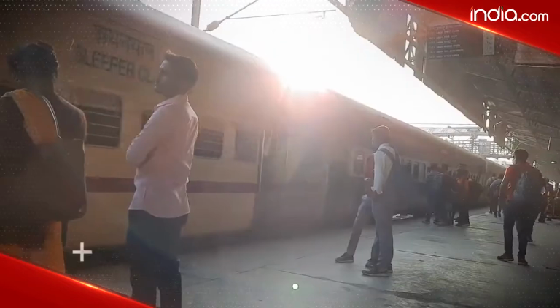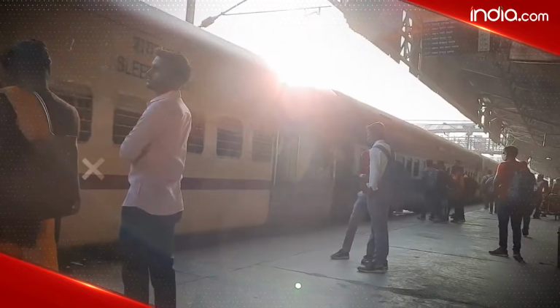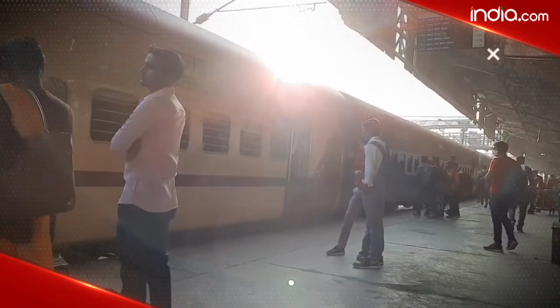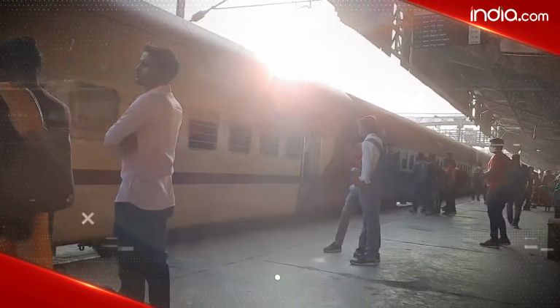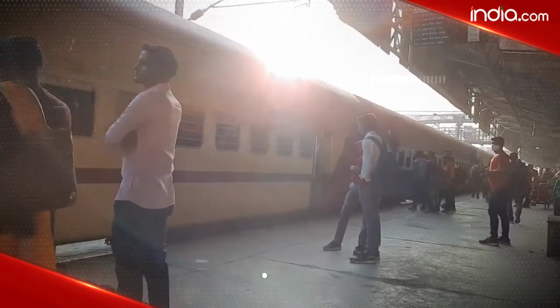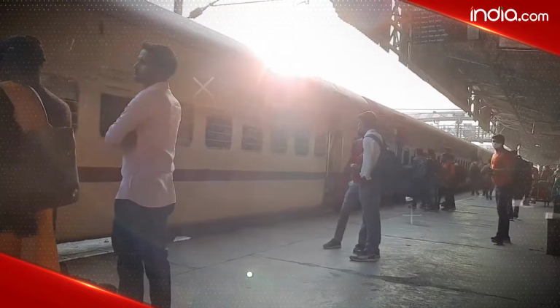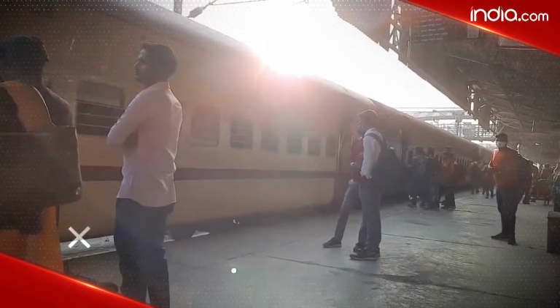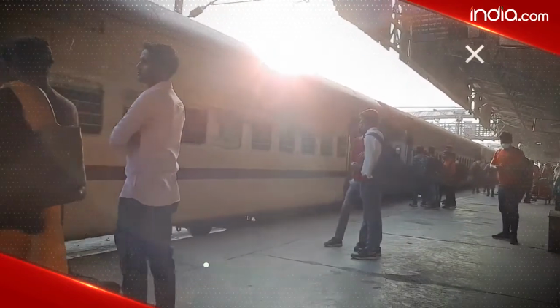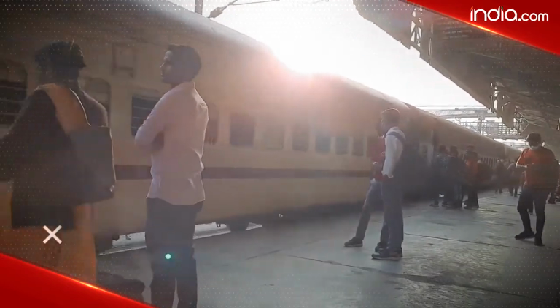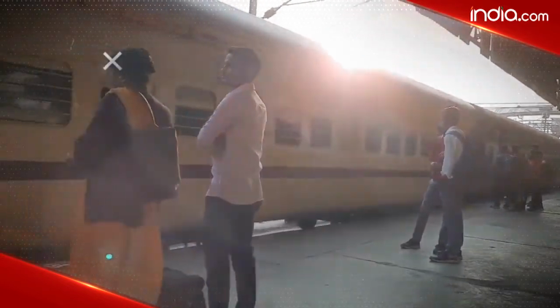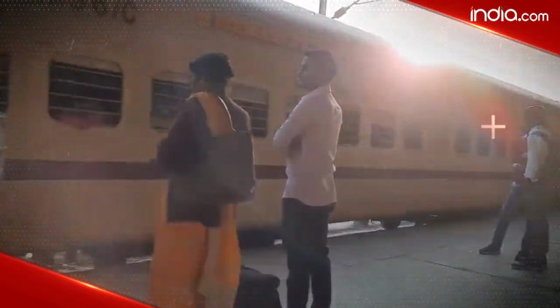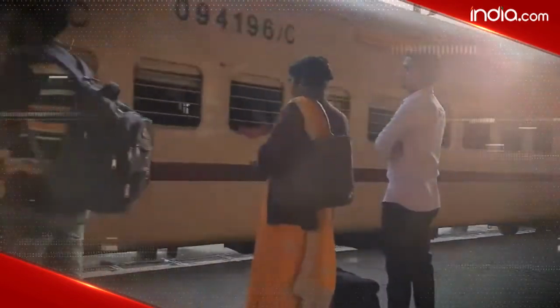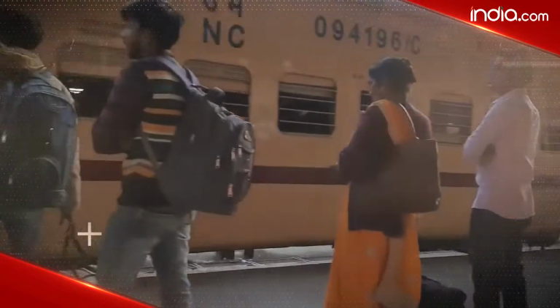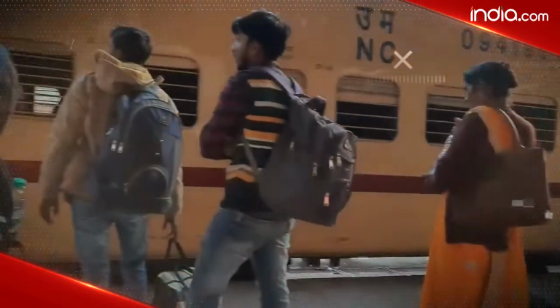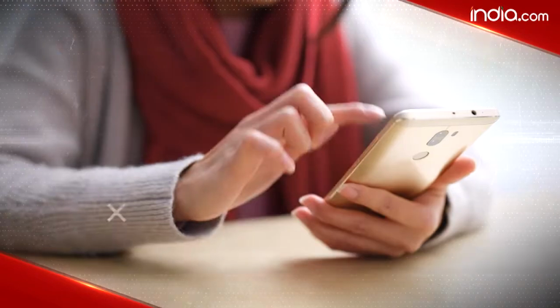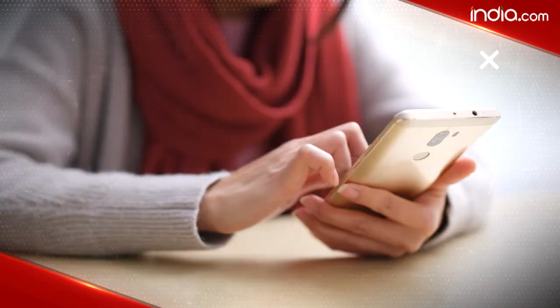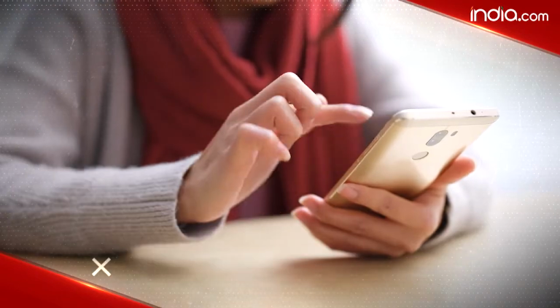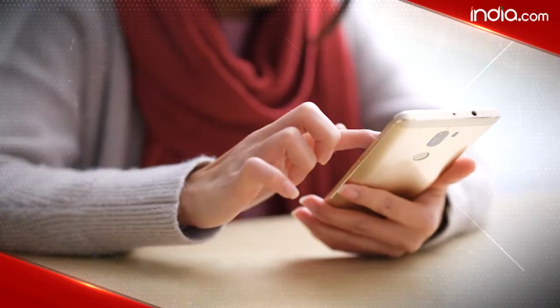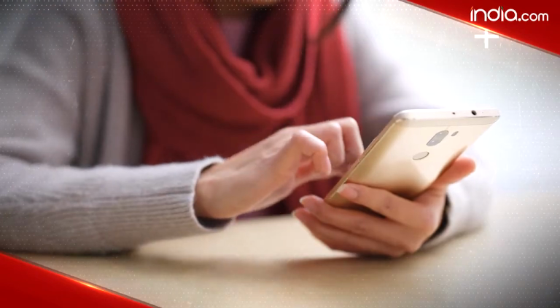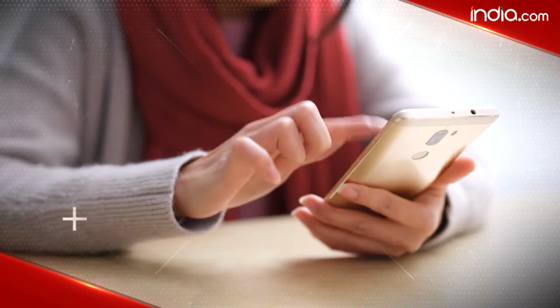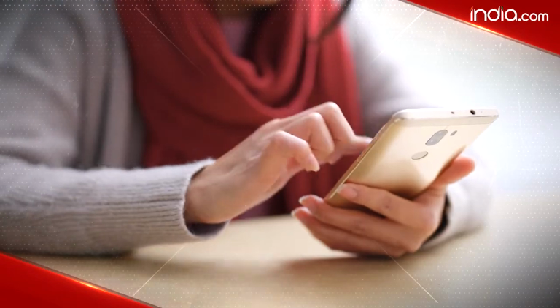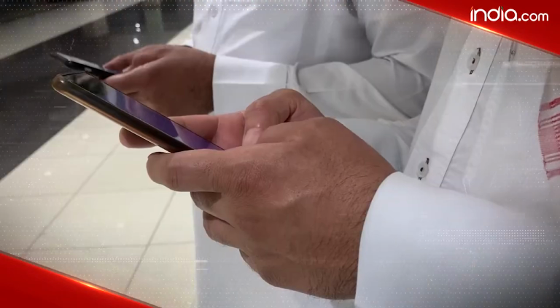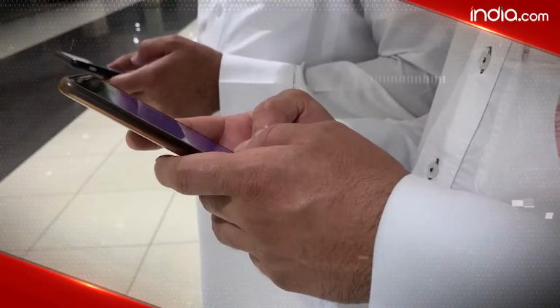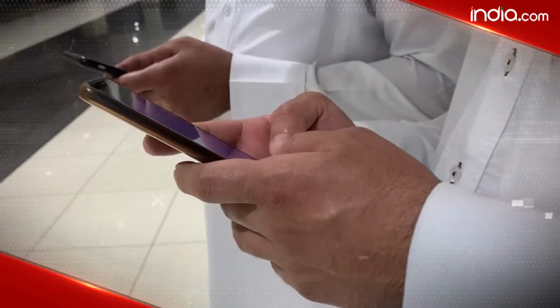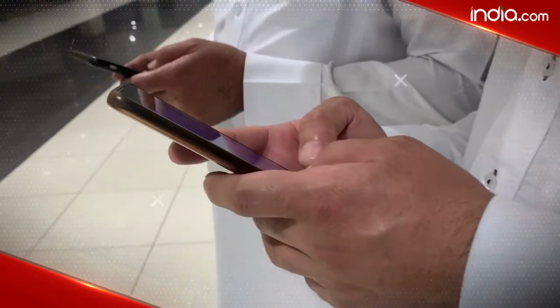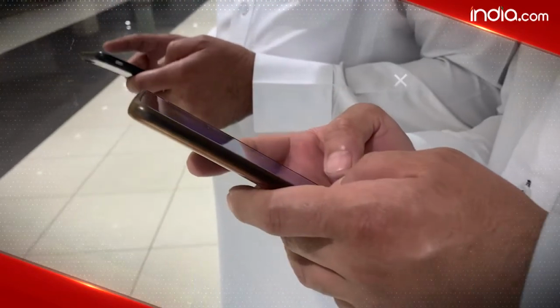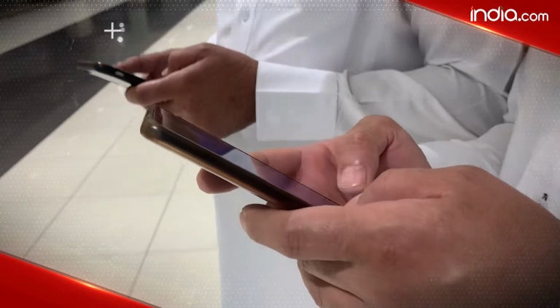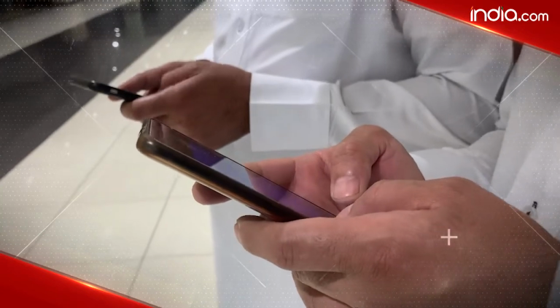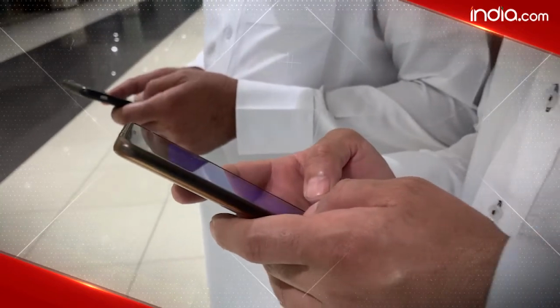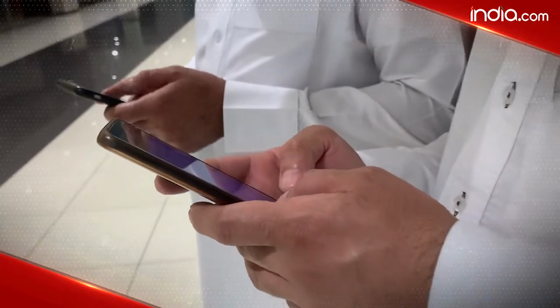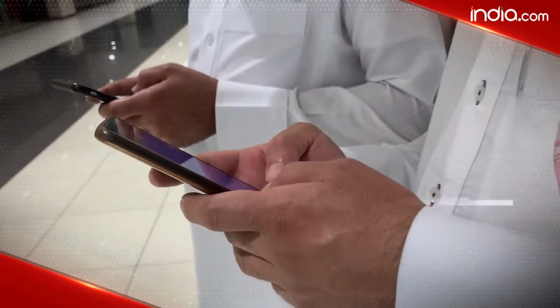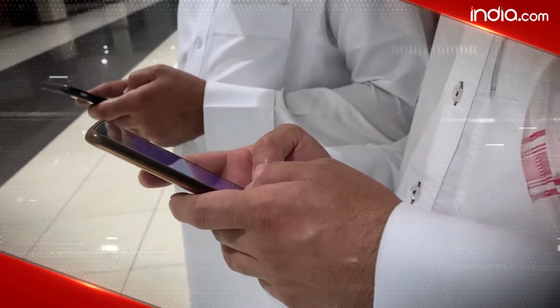Please note that the booking of Tatkal tickets starts a few hours before the departure of the train. You can easily book Tatkal tickets online. Let's take a look at the step-by-step process on how you can book Tatkal tickets online.